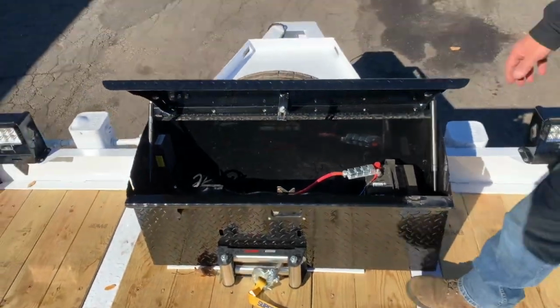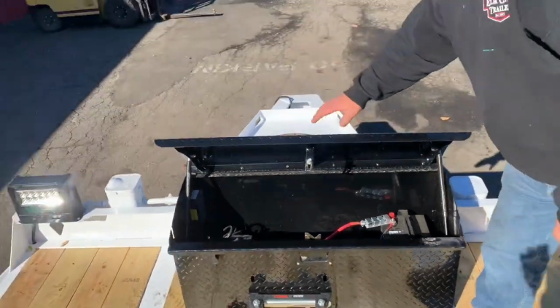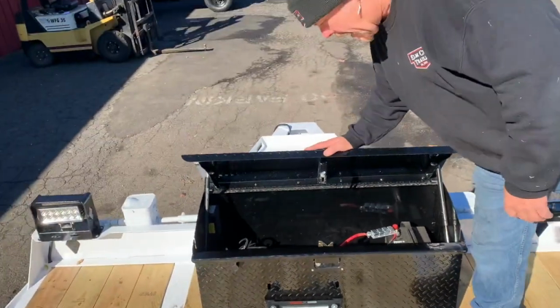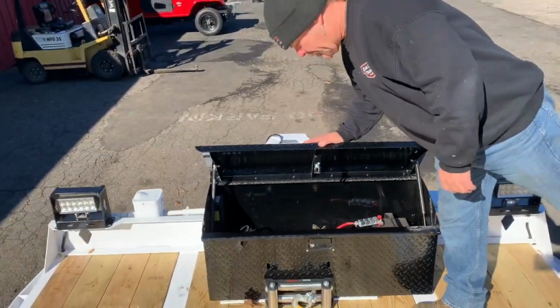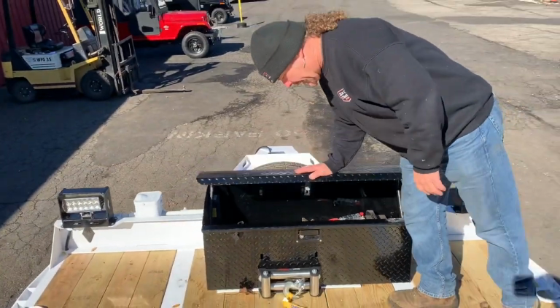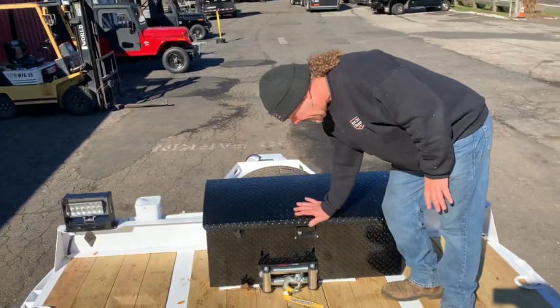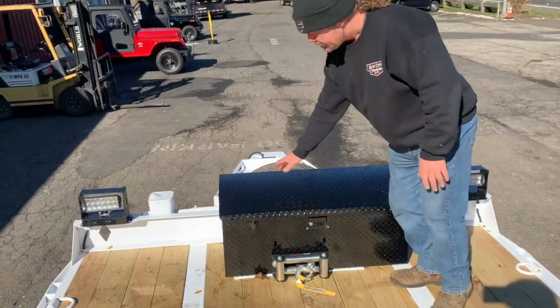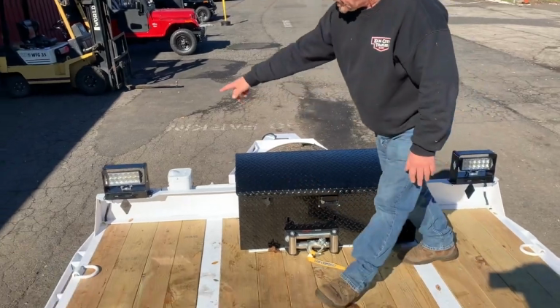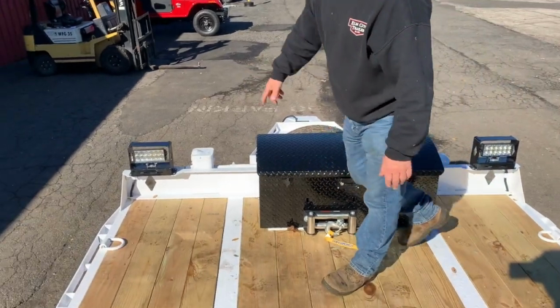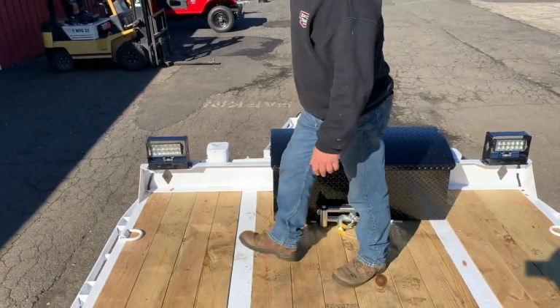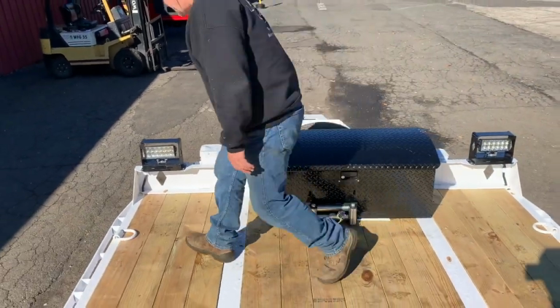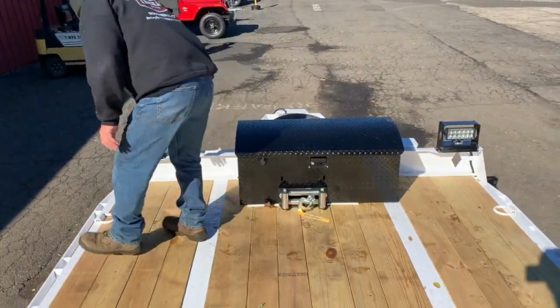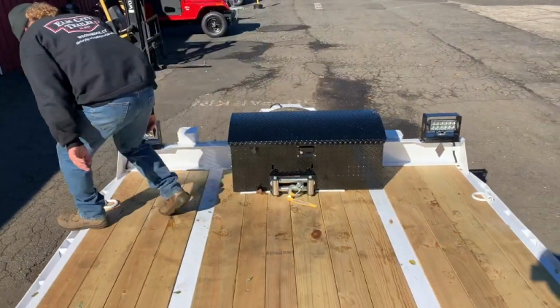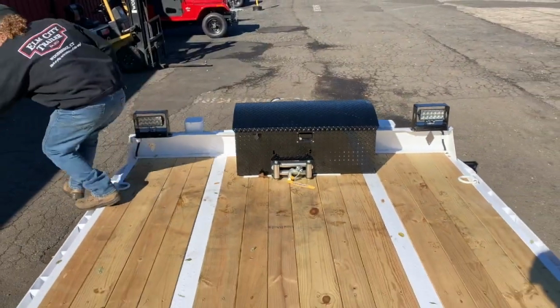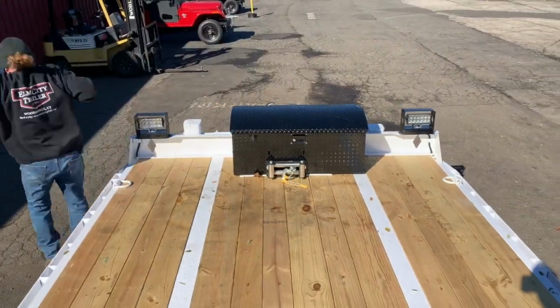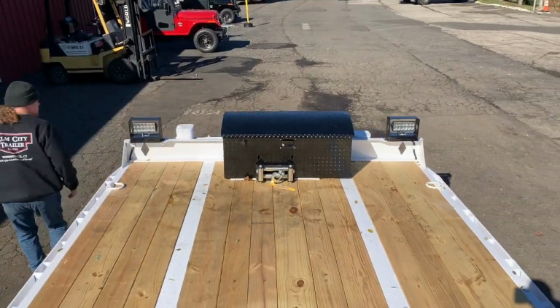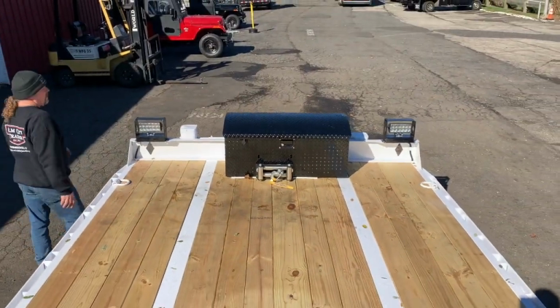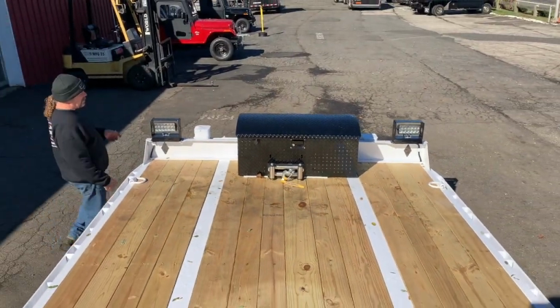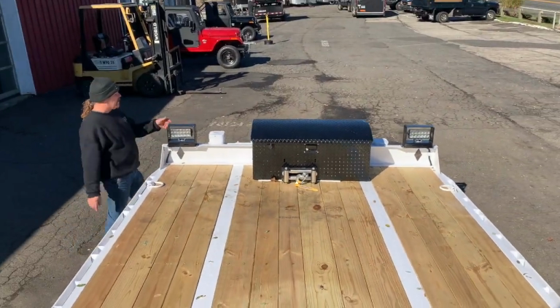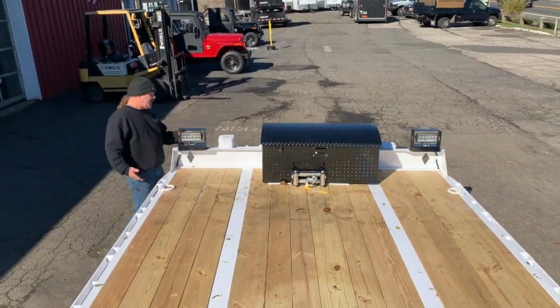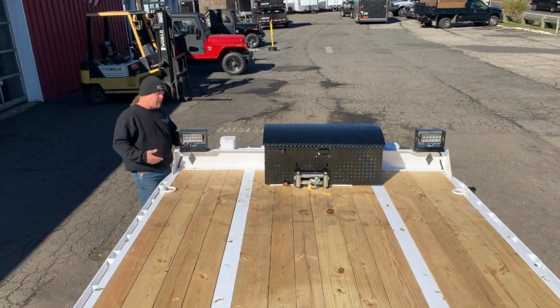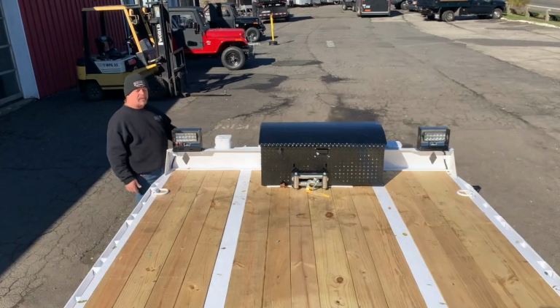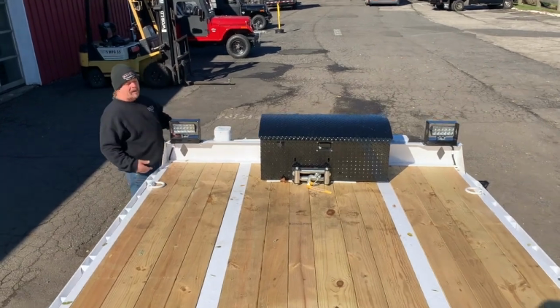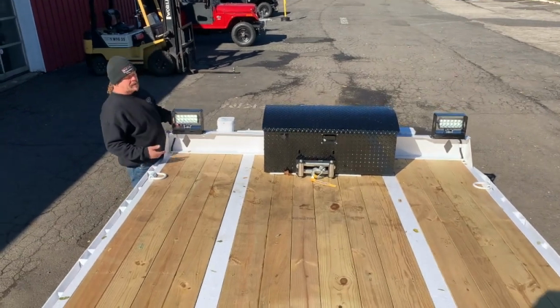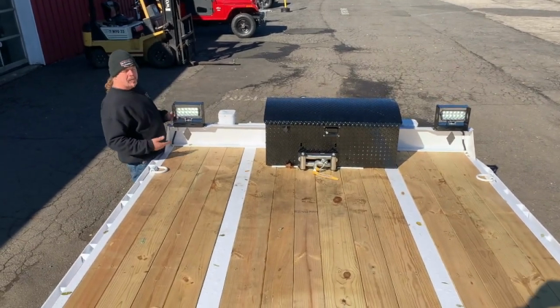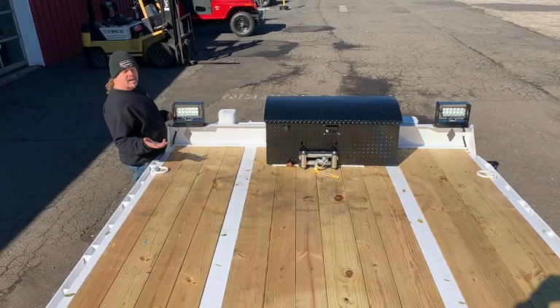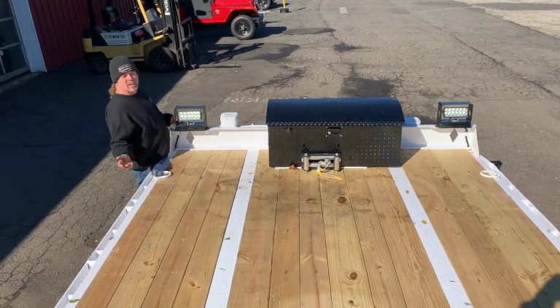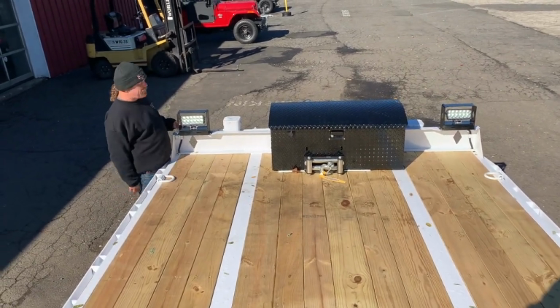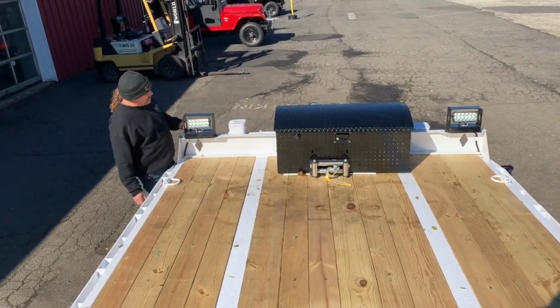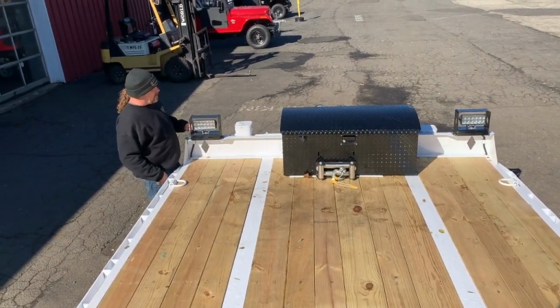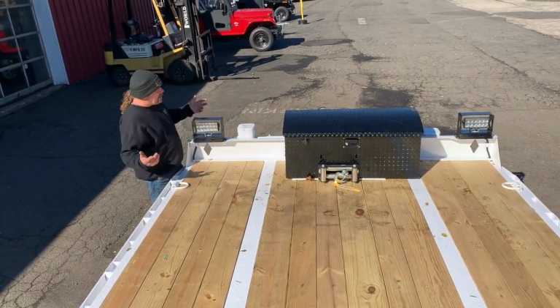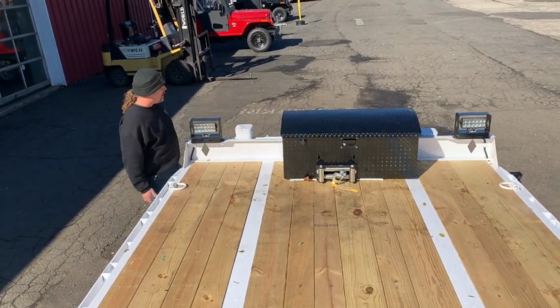He also opted for the deck lights. These are wired right in, so they work off the battery. You can use them when you're not hooked up.